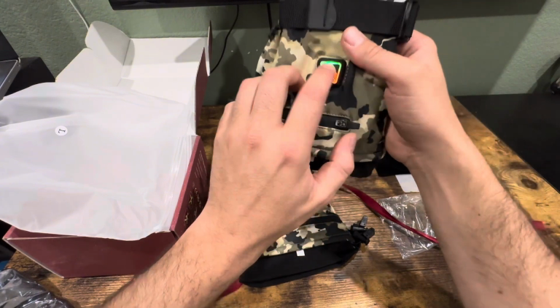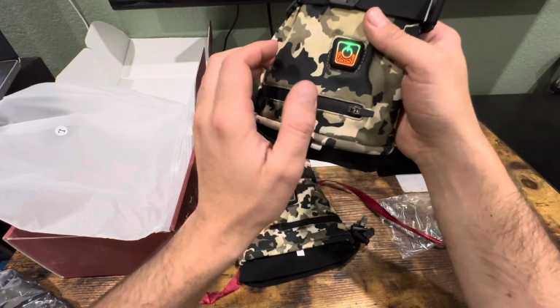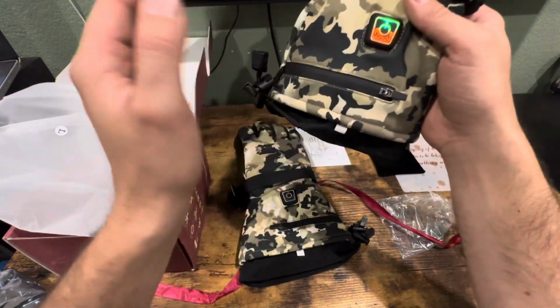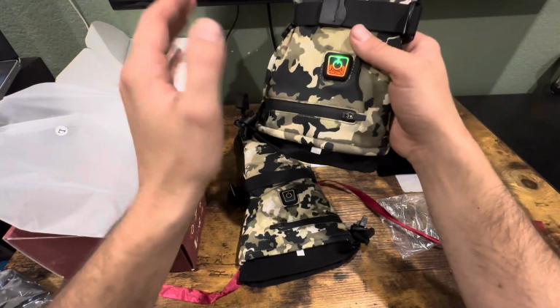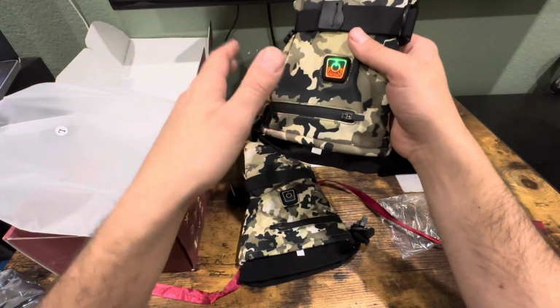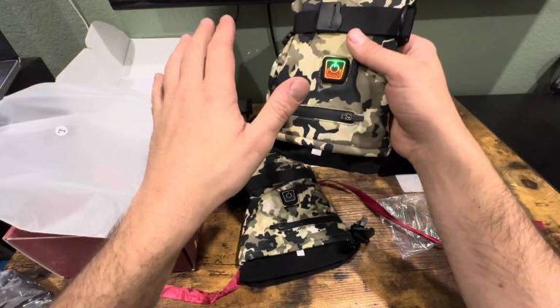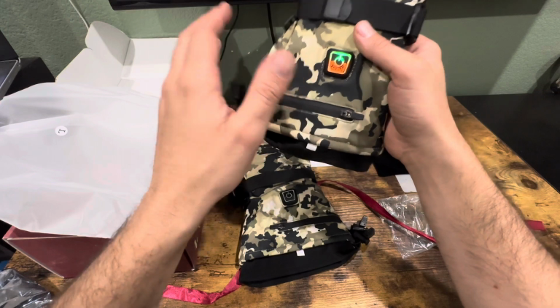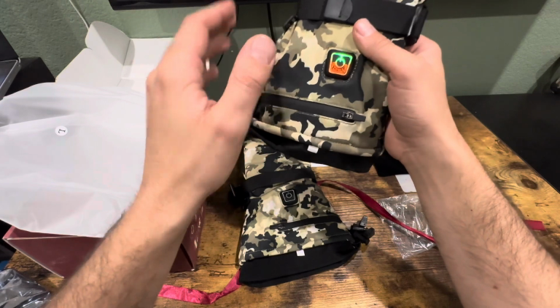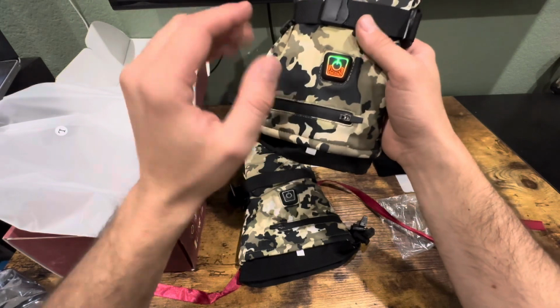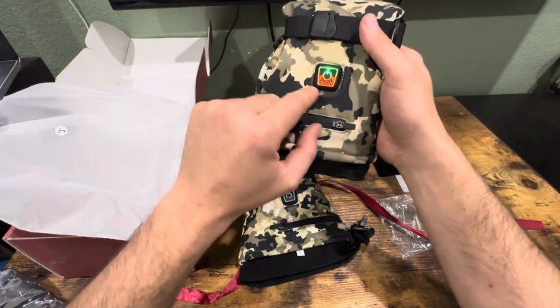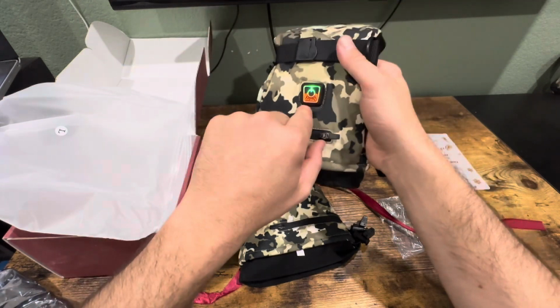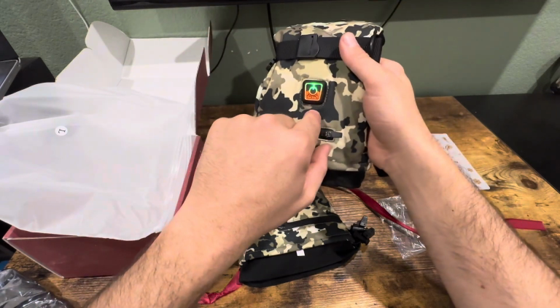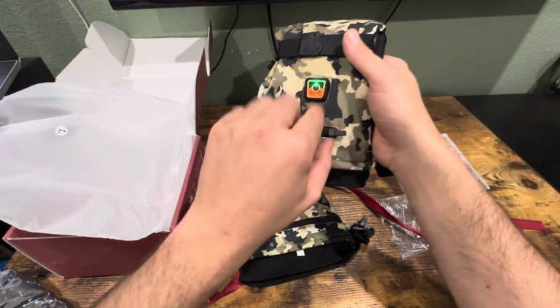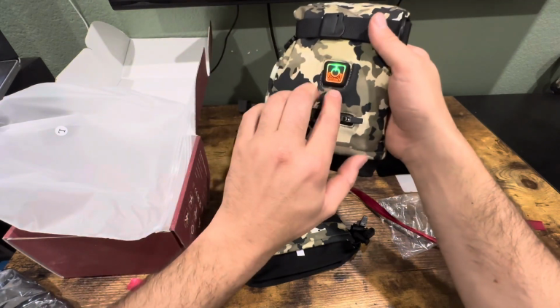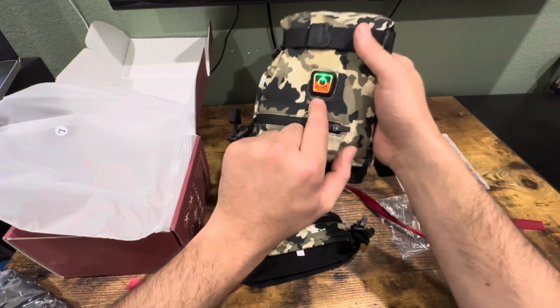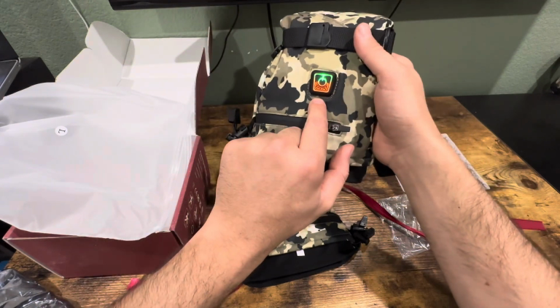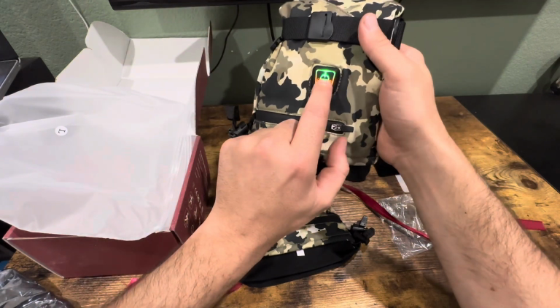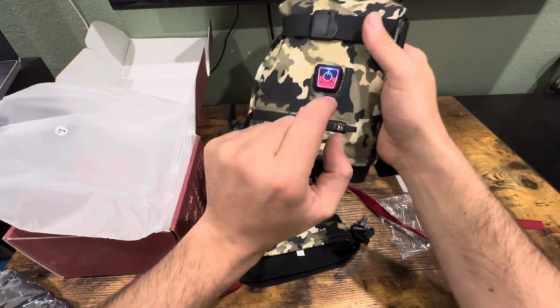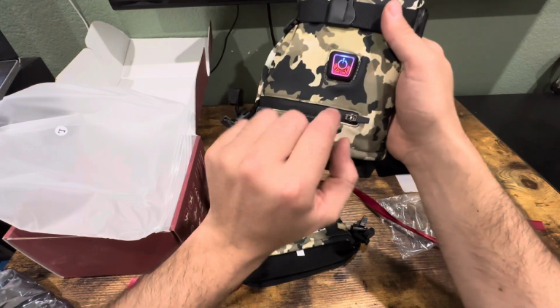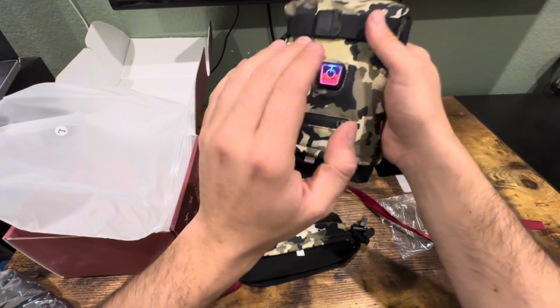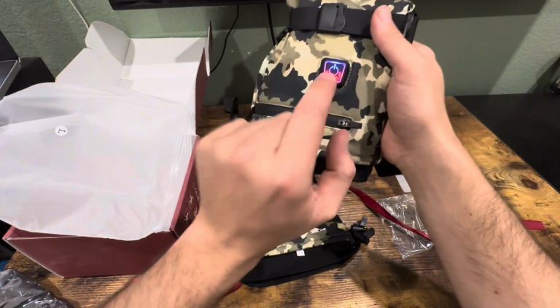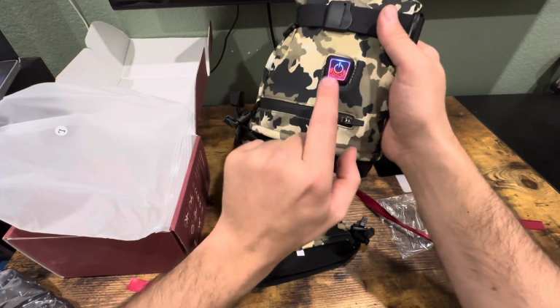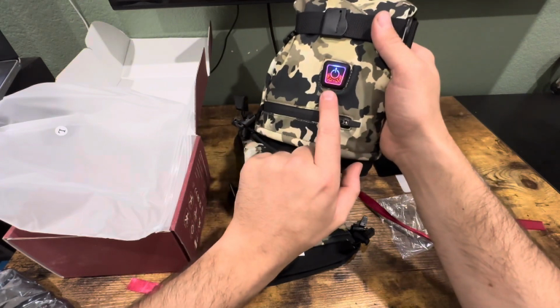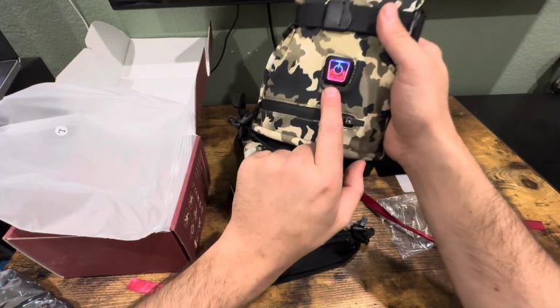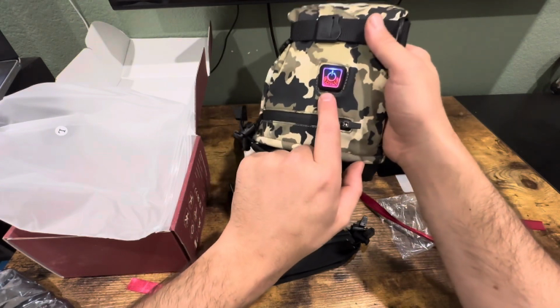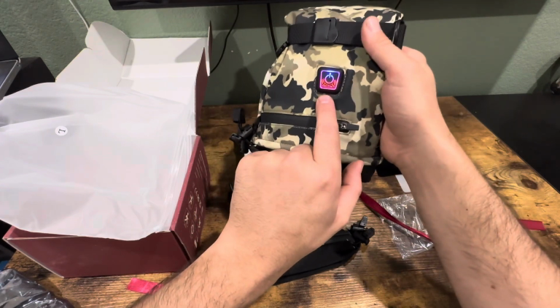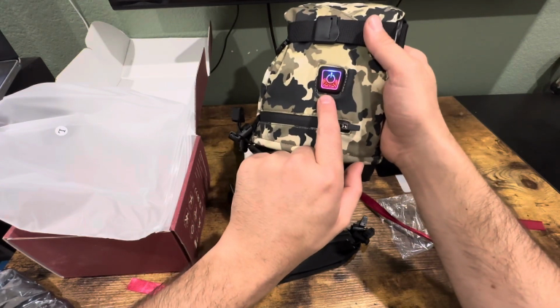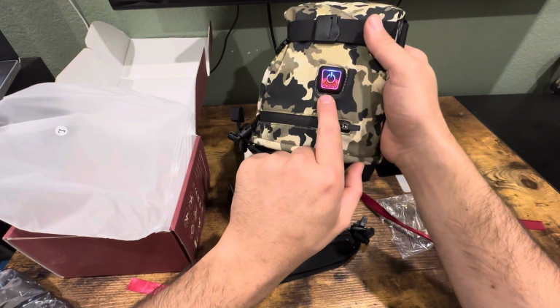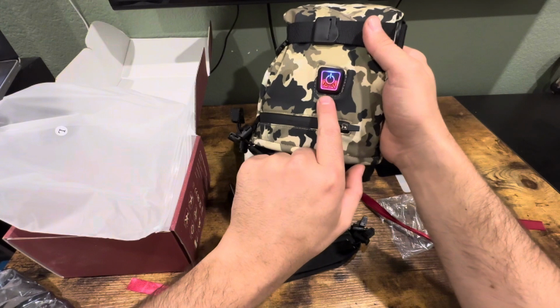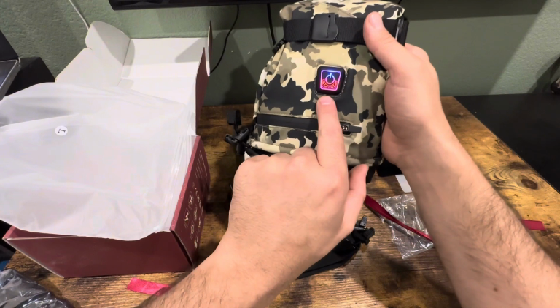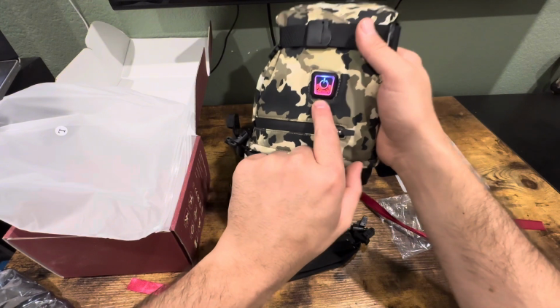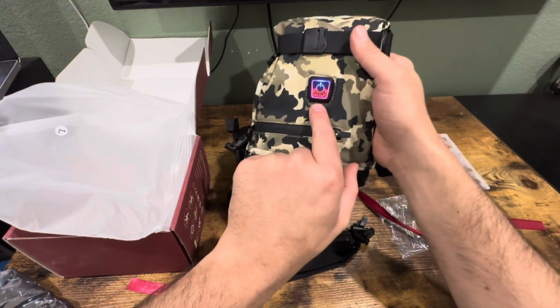You press it again and that is the medium heat — 120 to 130 Fahrenheit — and that lasts about seven hours. Press it again and this is the lowest setting, which is 100 to 120 Fahrenheit, and that can last about 10 hours.